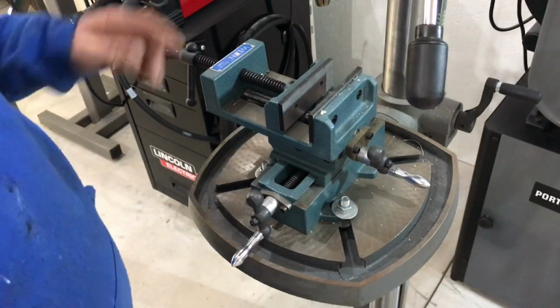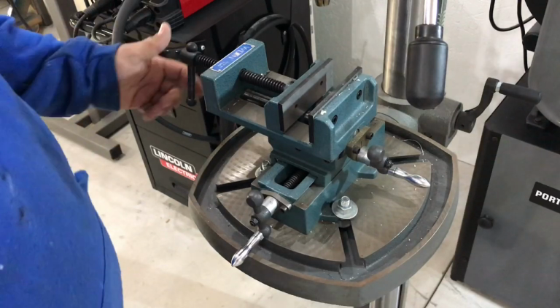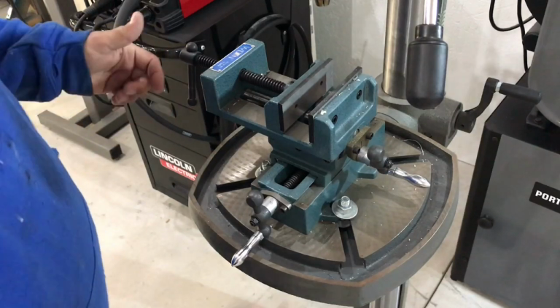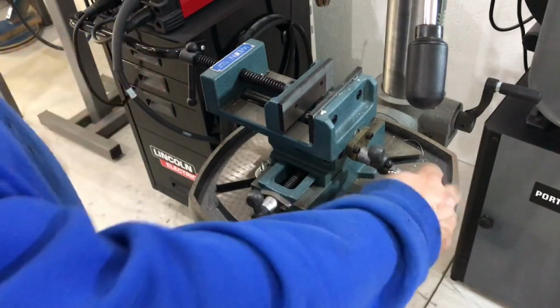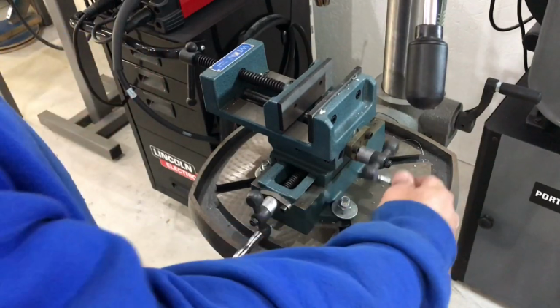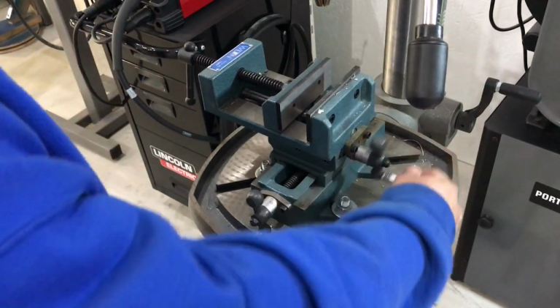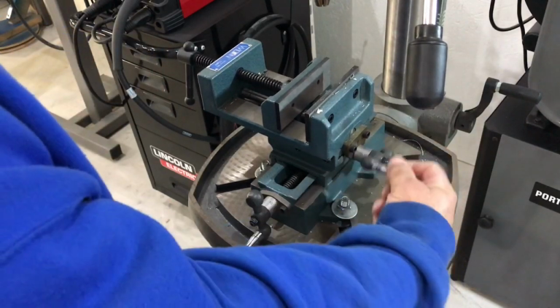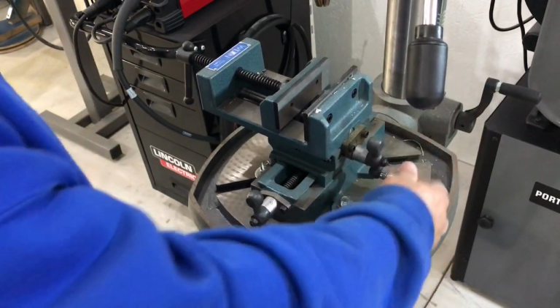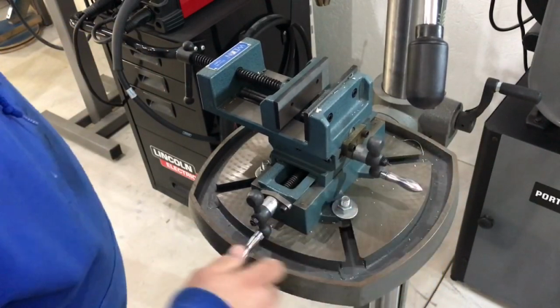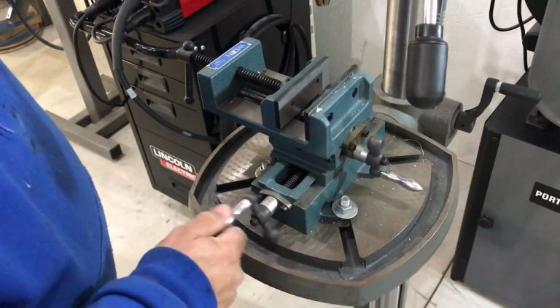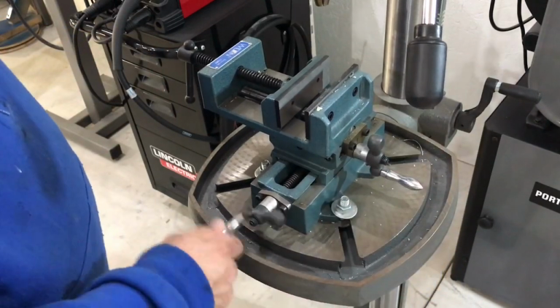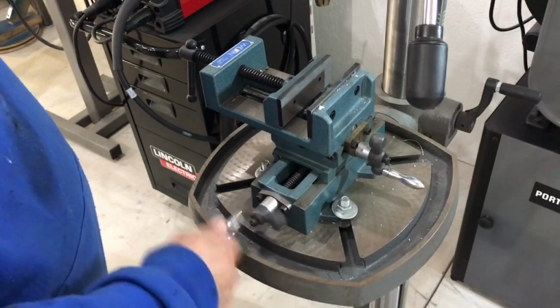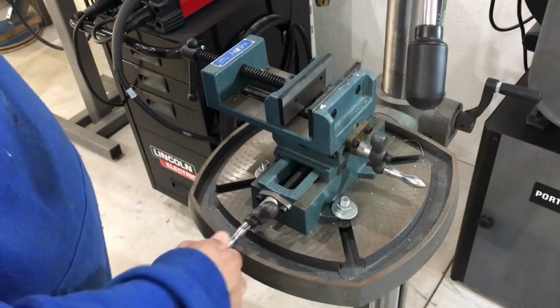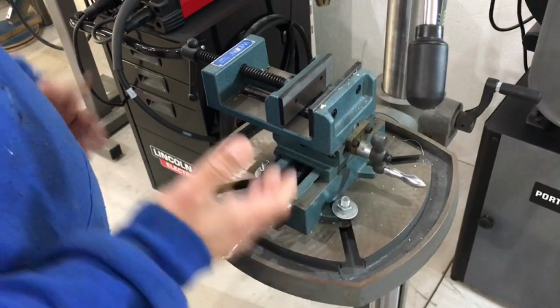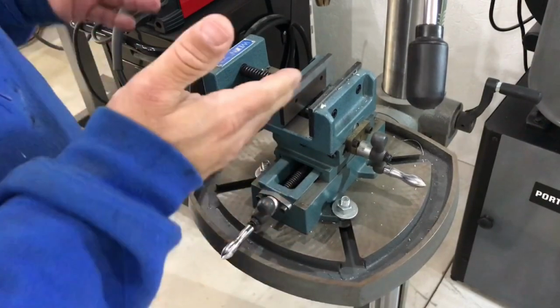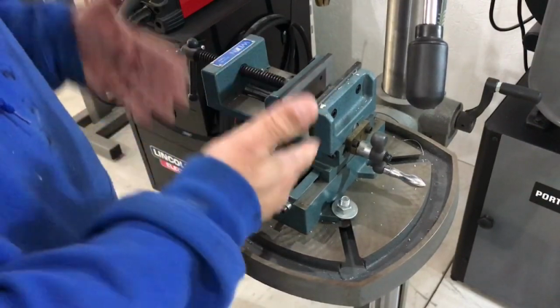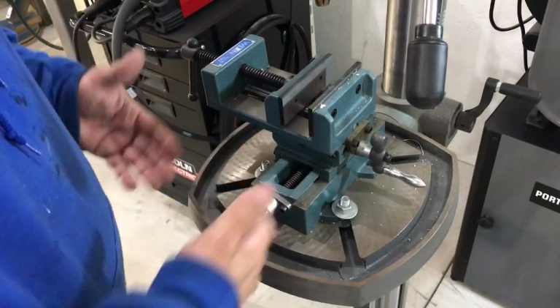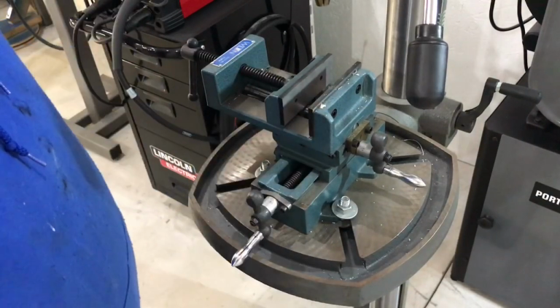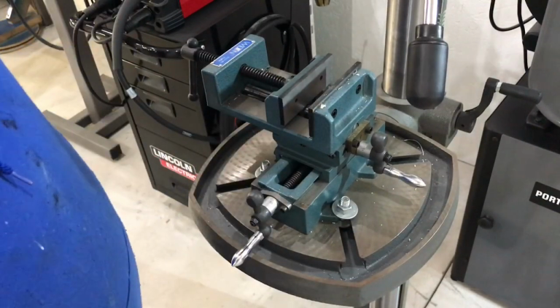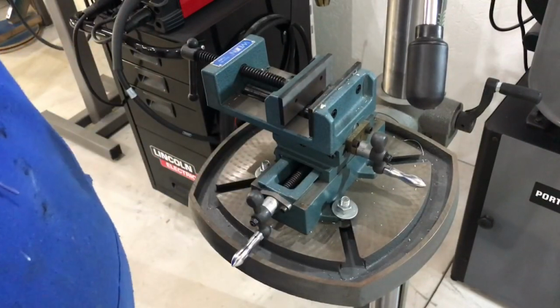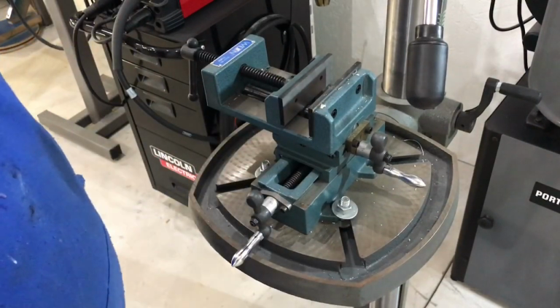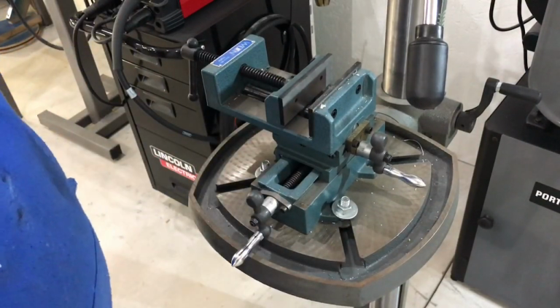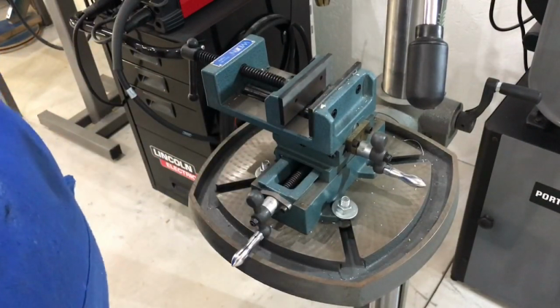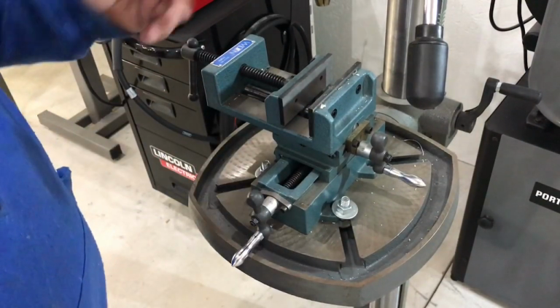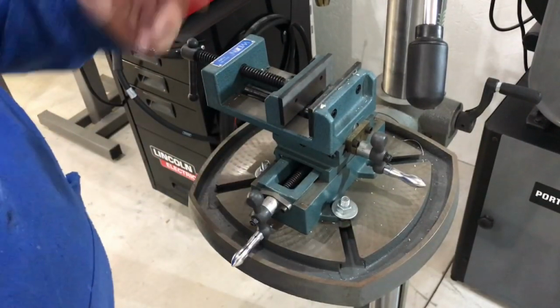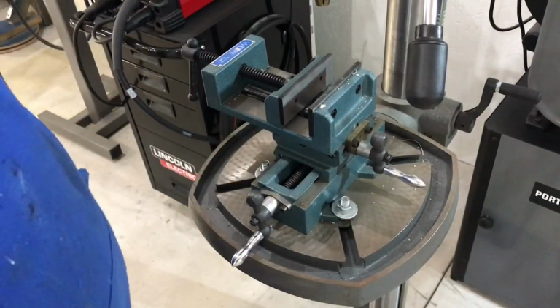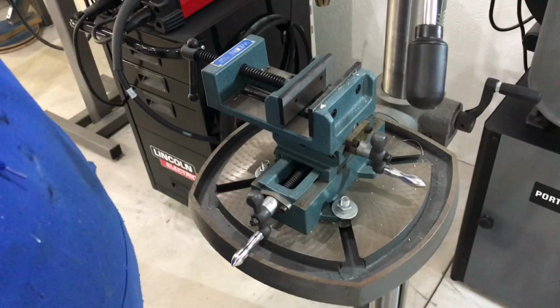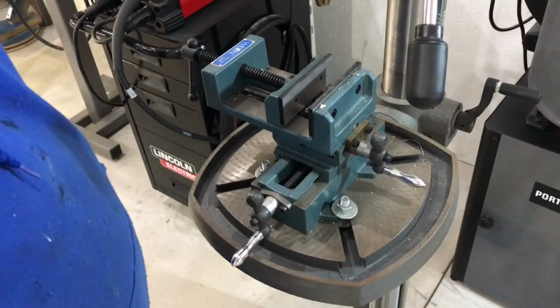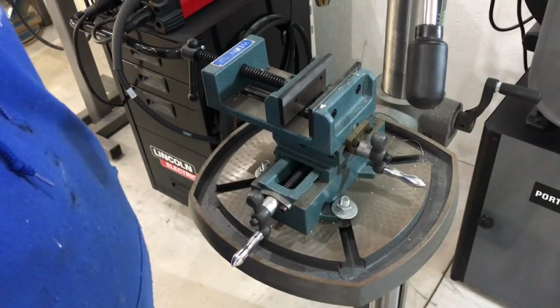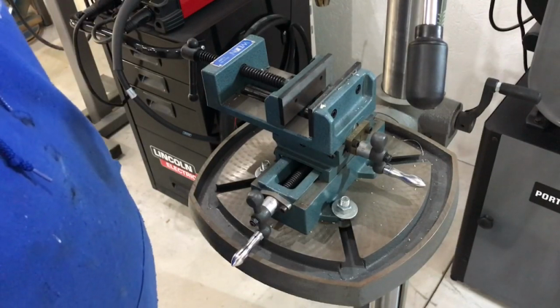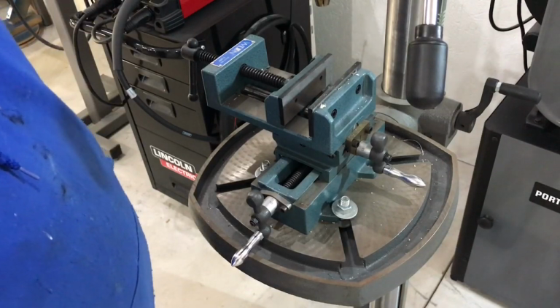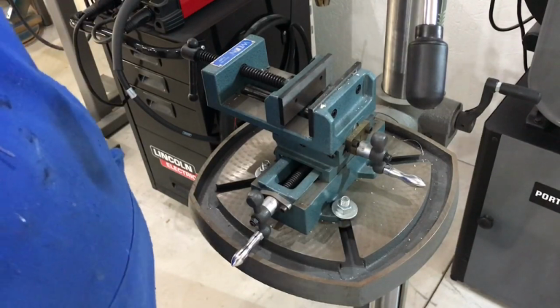So if you're wanting to make precise holes and line your part up, this is the part you want. If you're trying to mill stuff with a drill press, you don't want to do that.